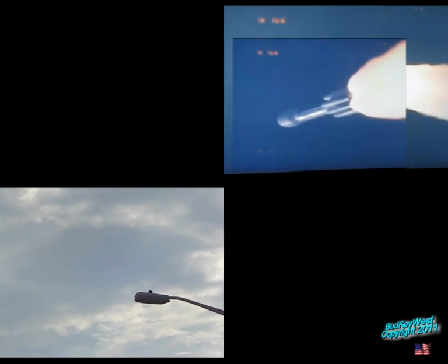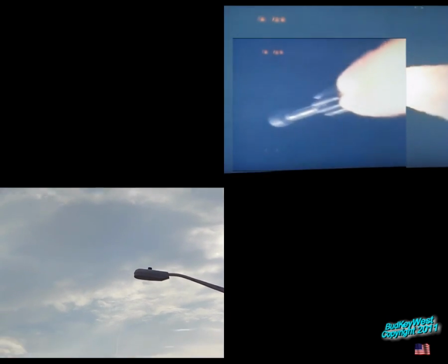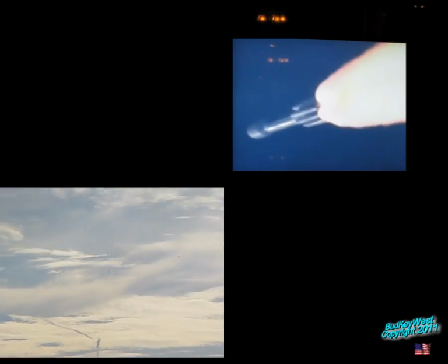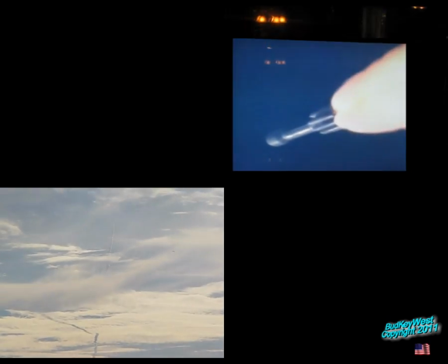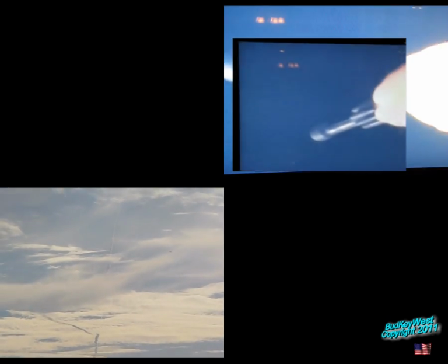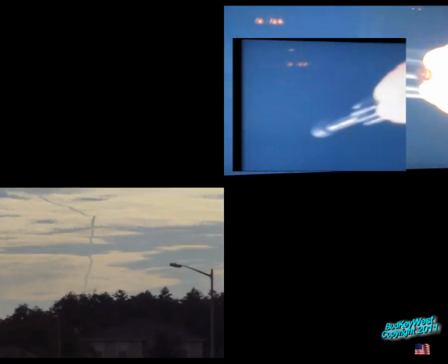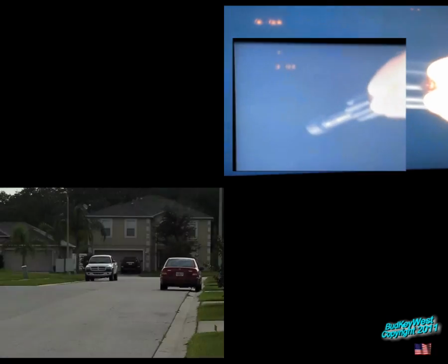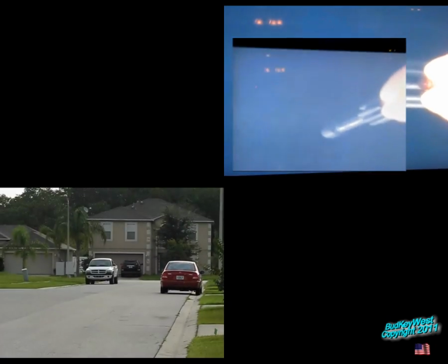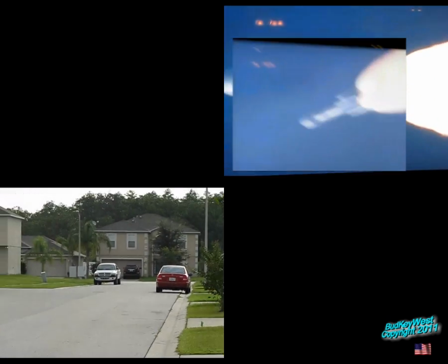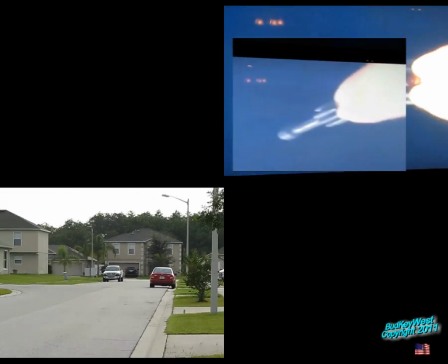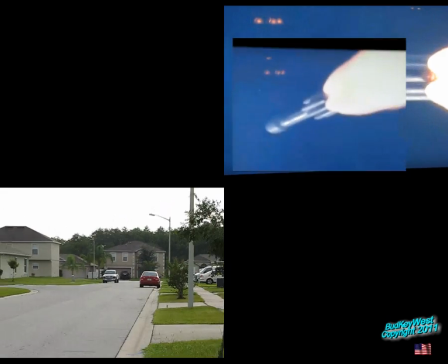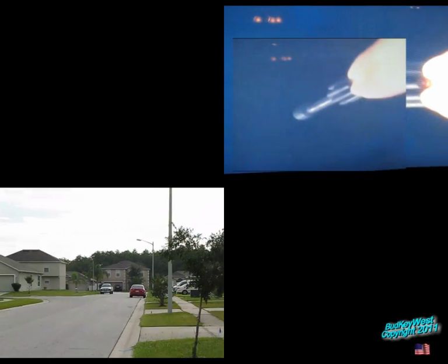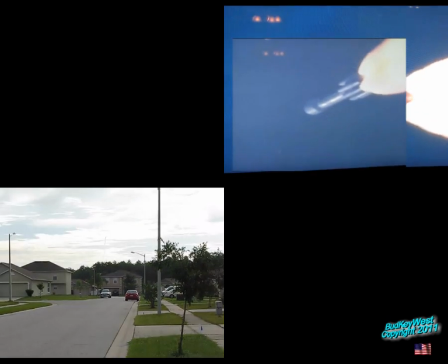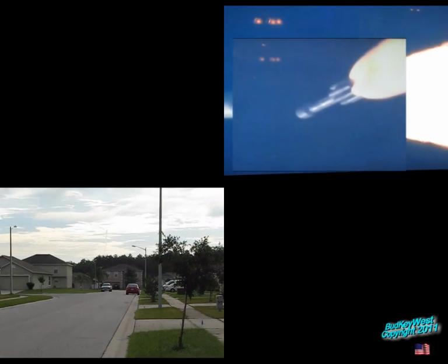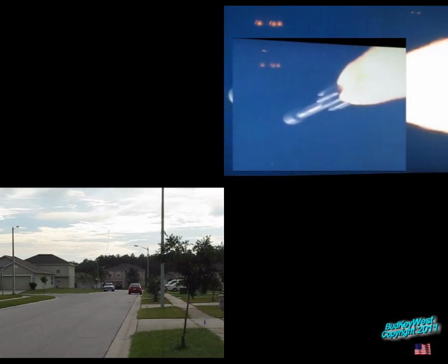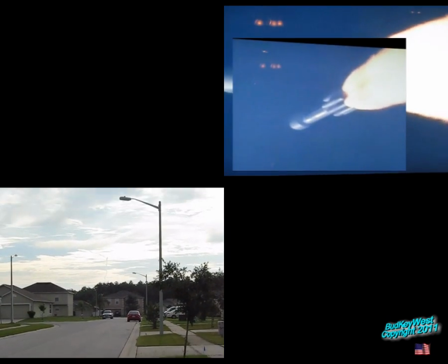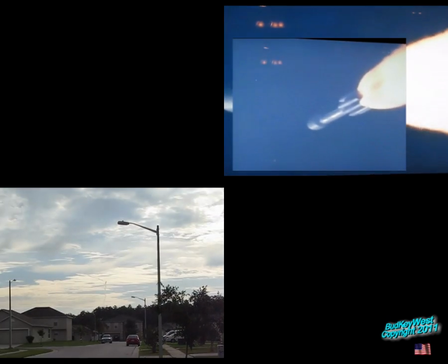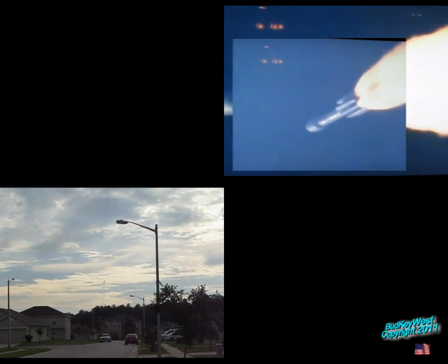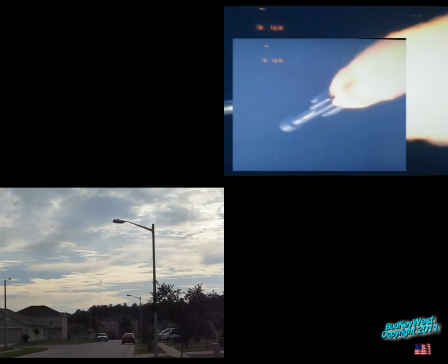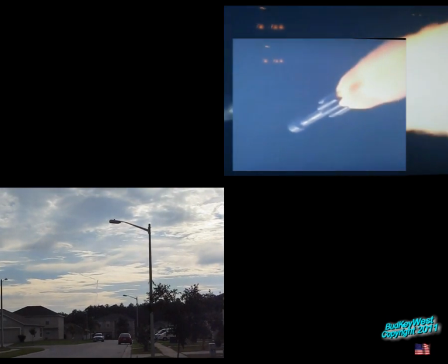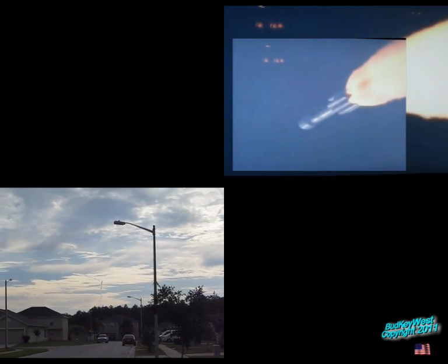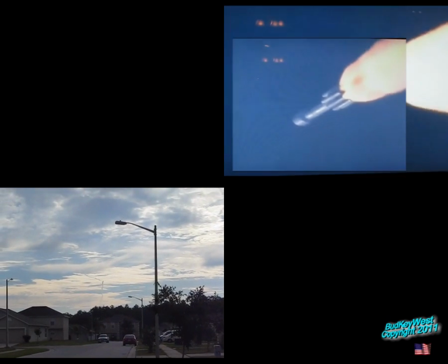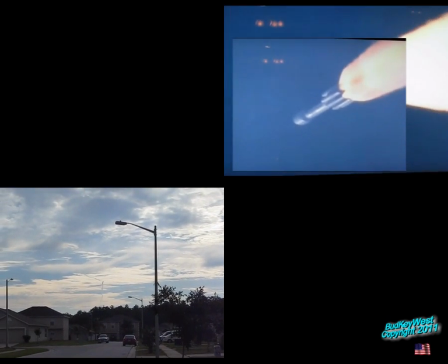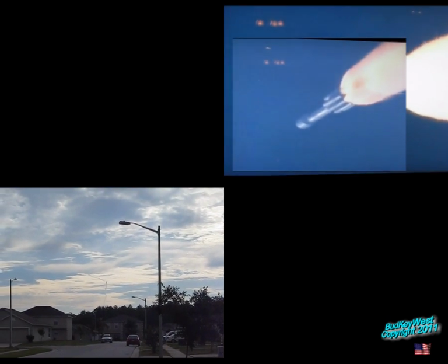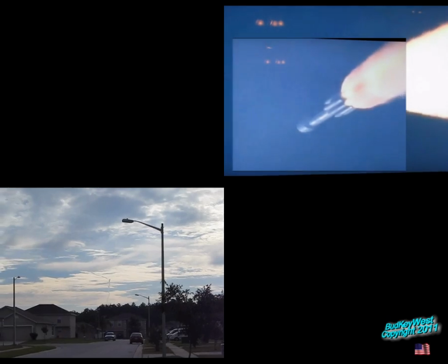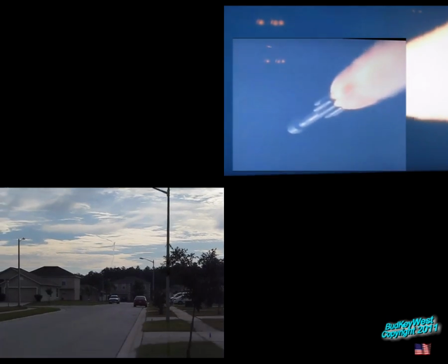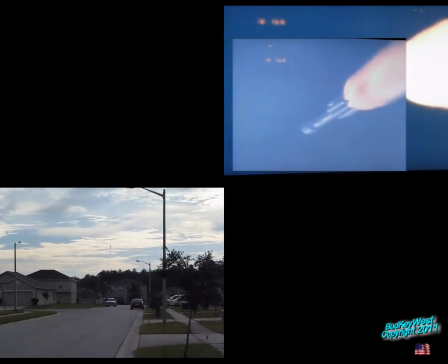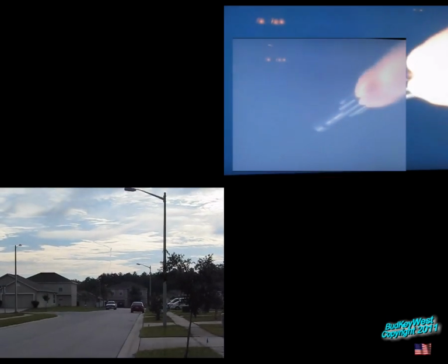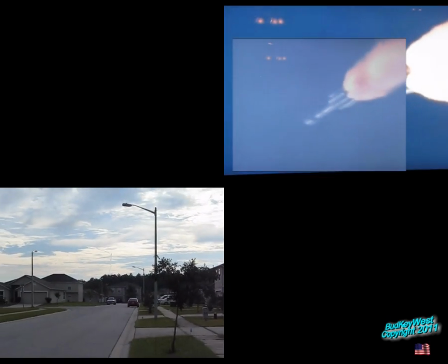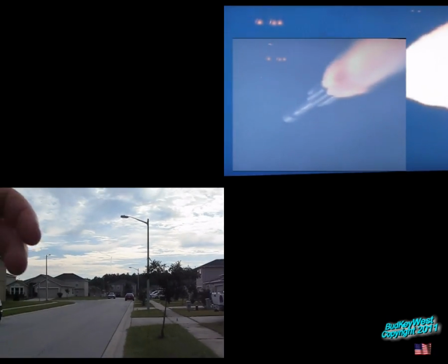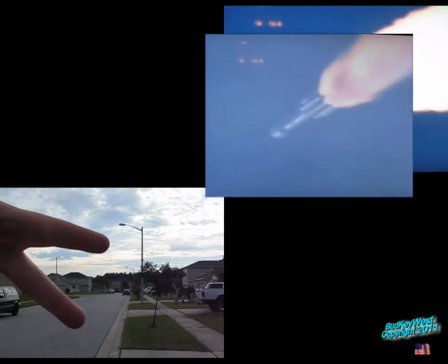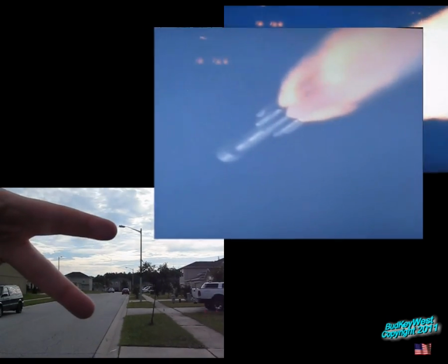Cloudy for the rest of it. Alright, well, we got a little piece of it. See any more of it? I don't see the sun. Alright guys, and we're out.